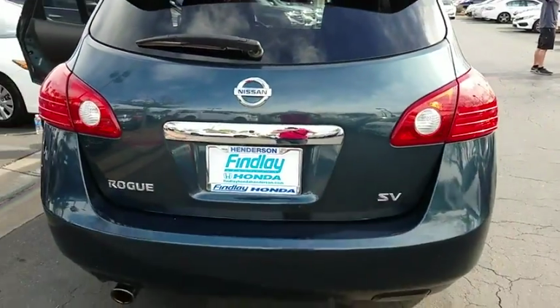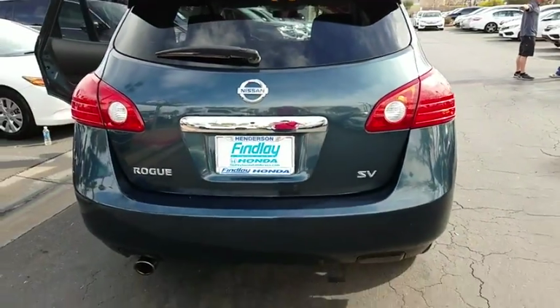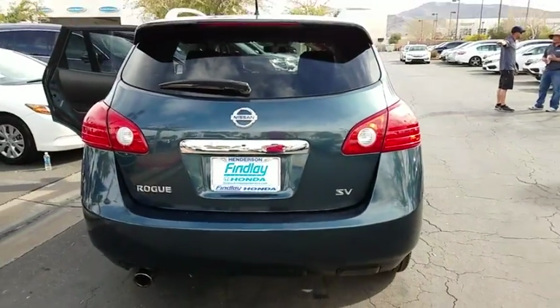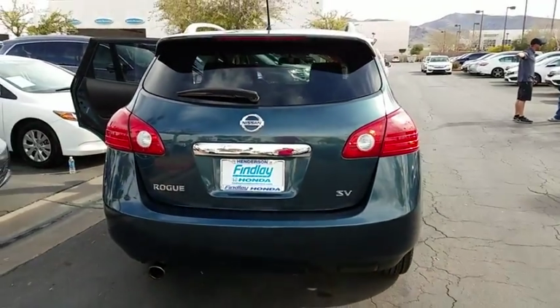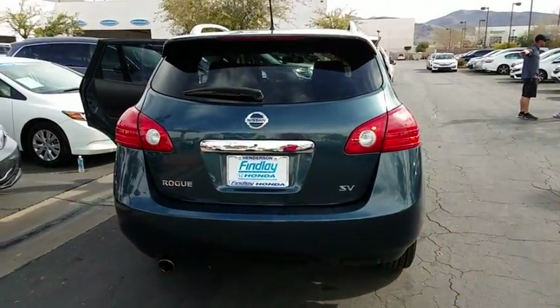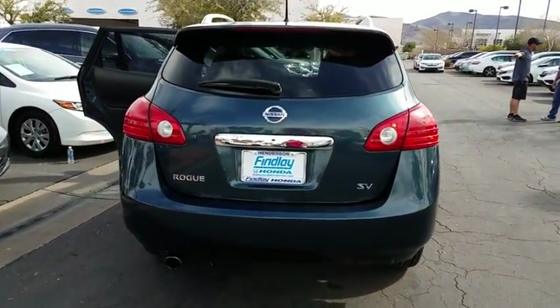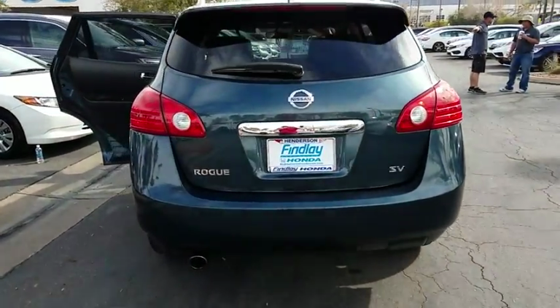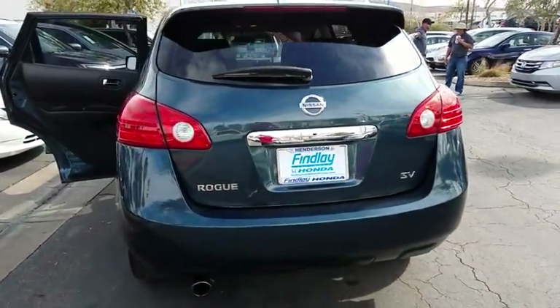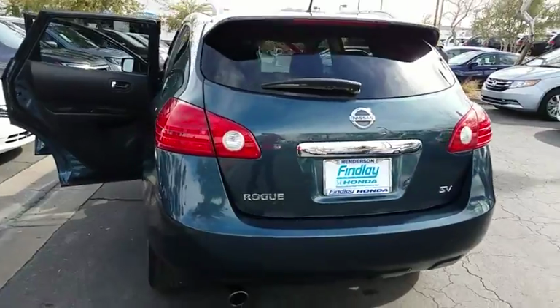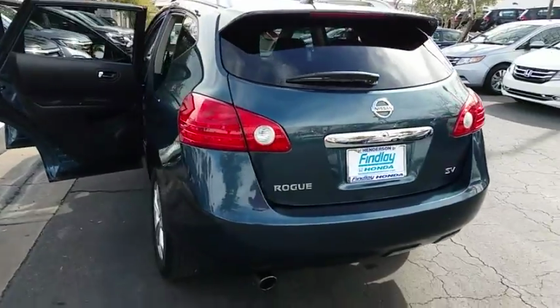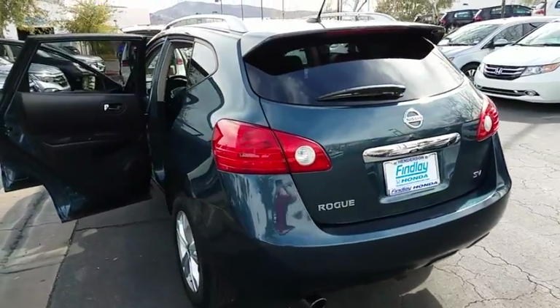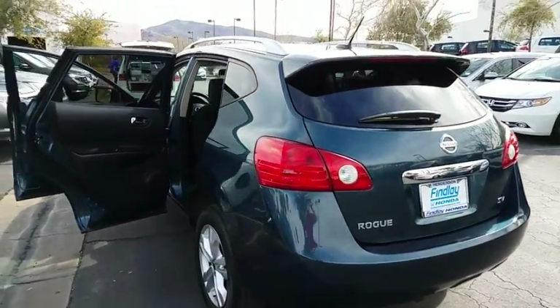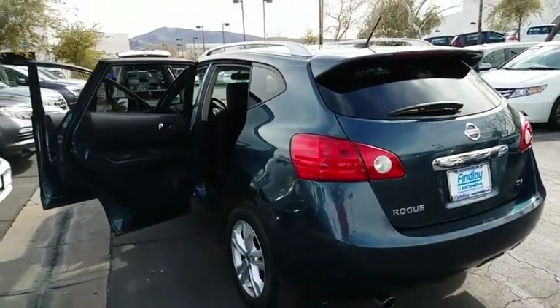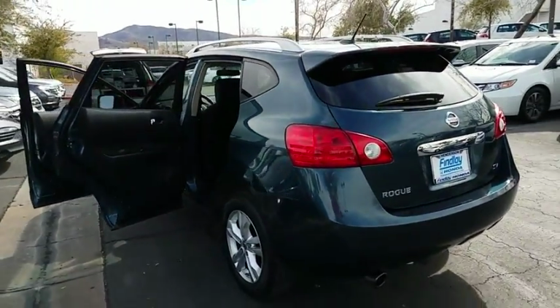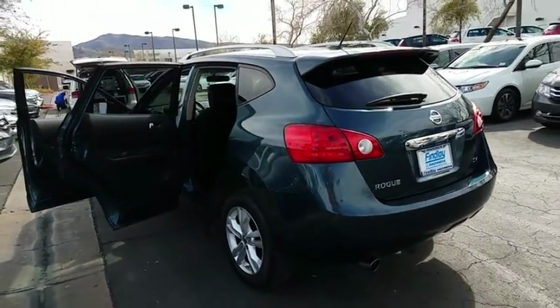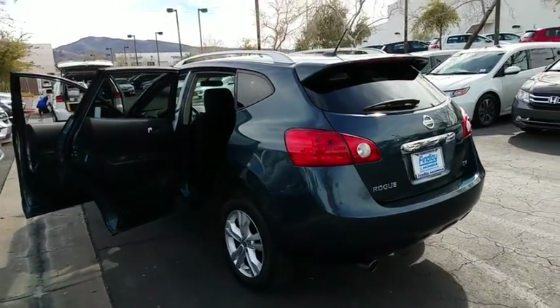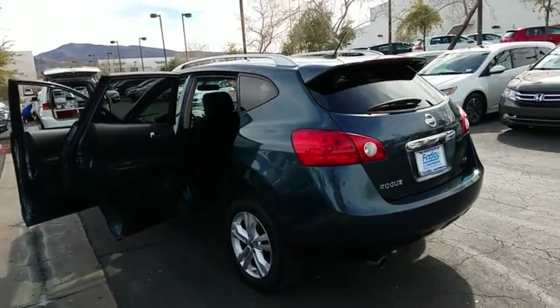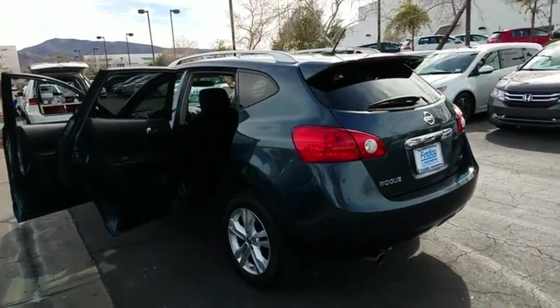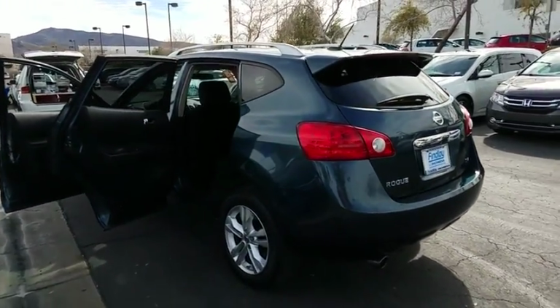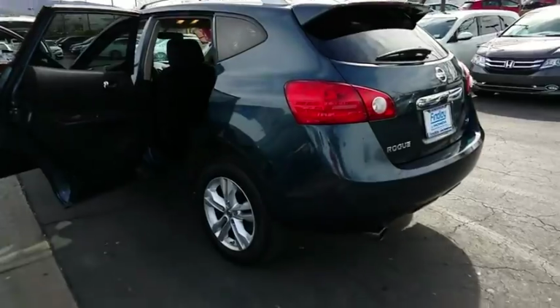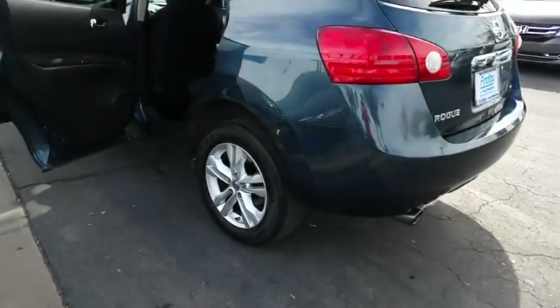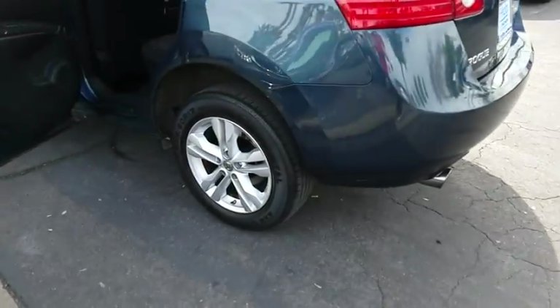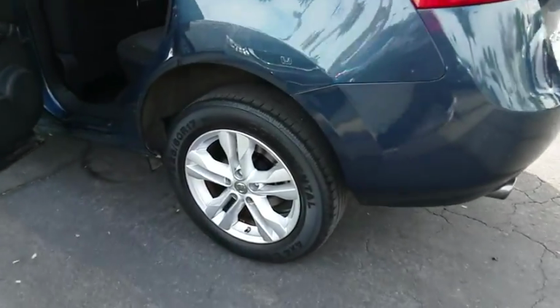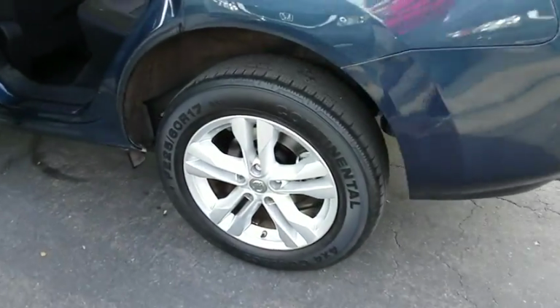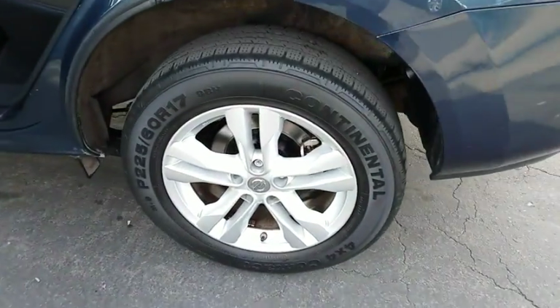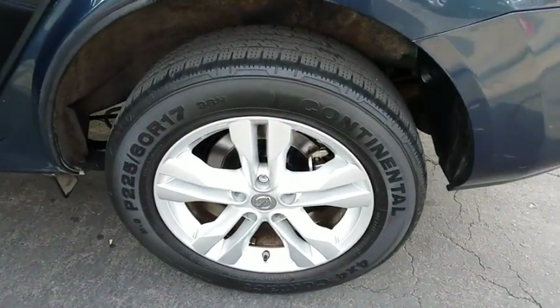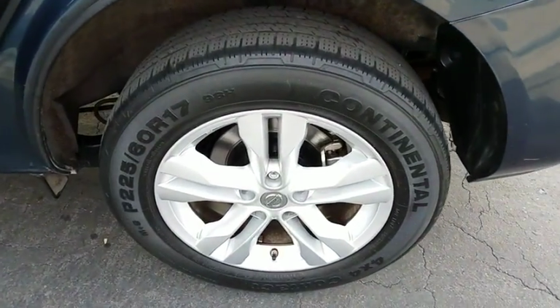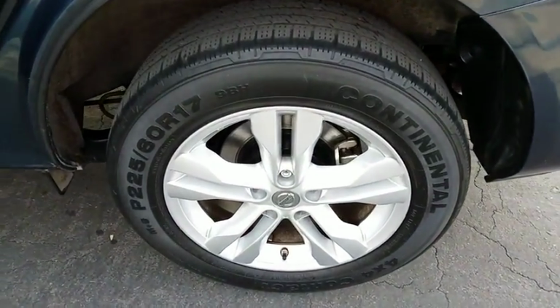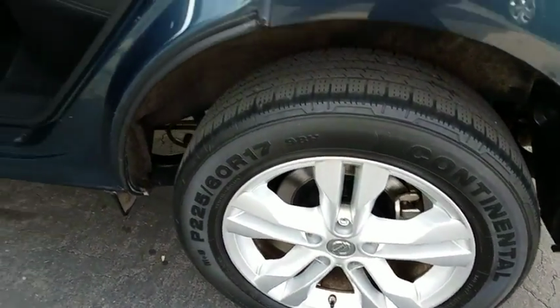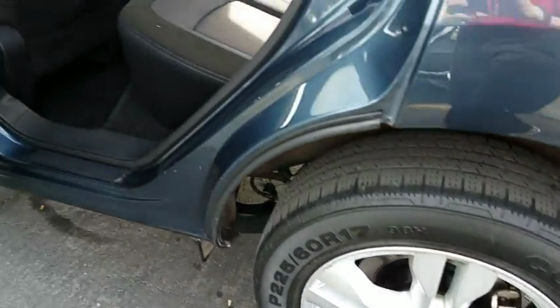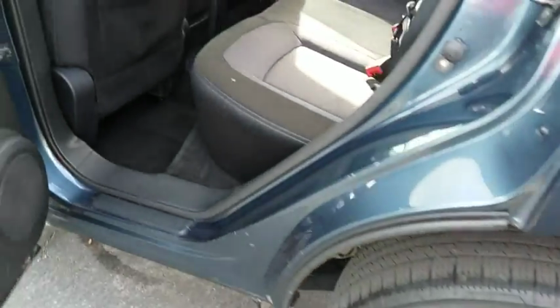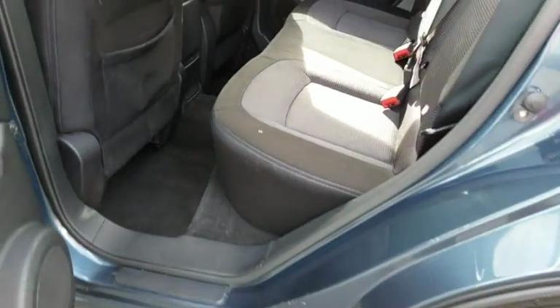Bluetooth, AM FM stereo with CD player, security package, side airbag, brake assist, vehicle stability assist, traction control system, steering wheel cruise control, radio data system, four-piece floor mat set.